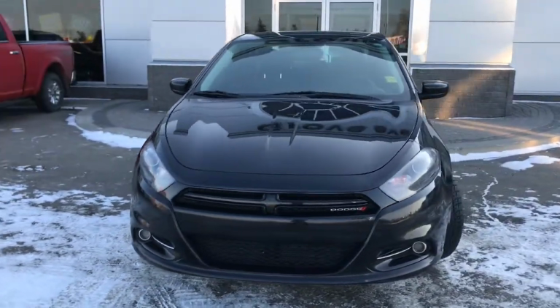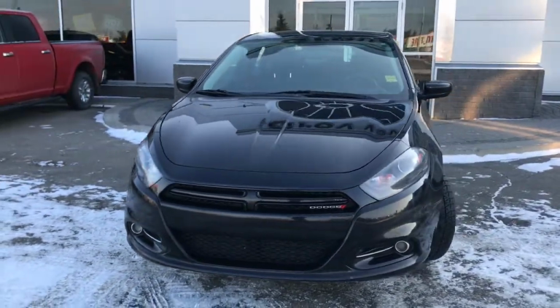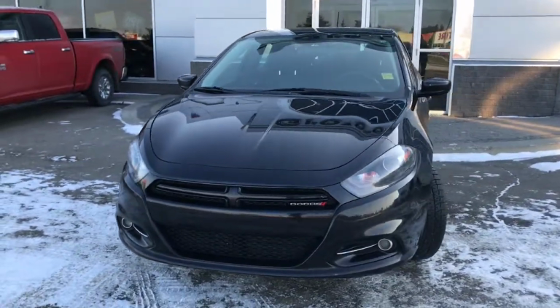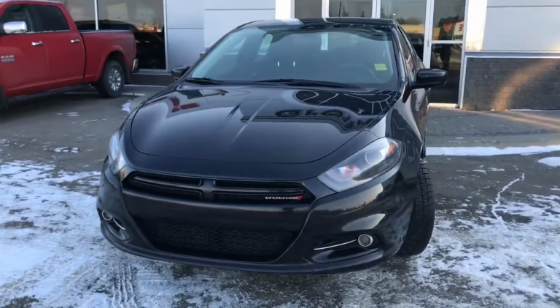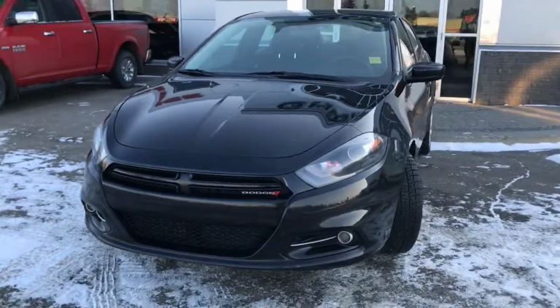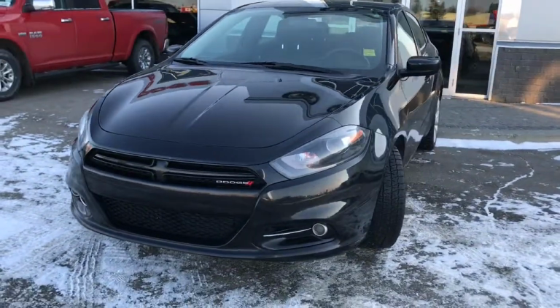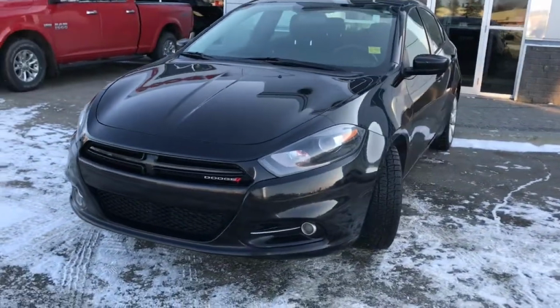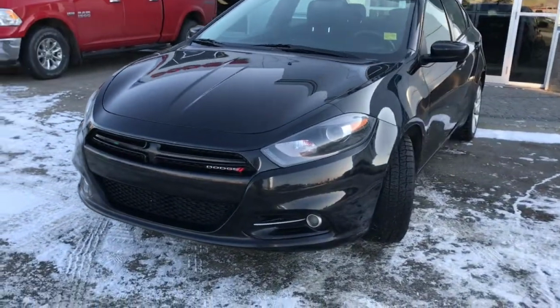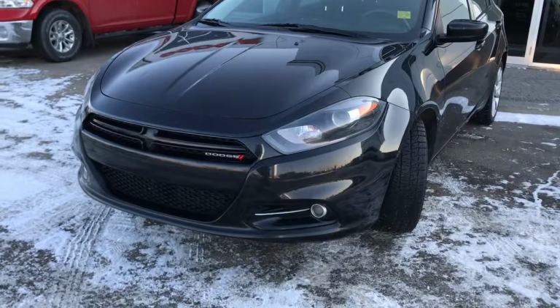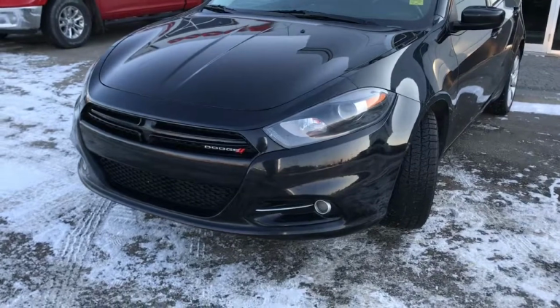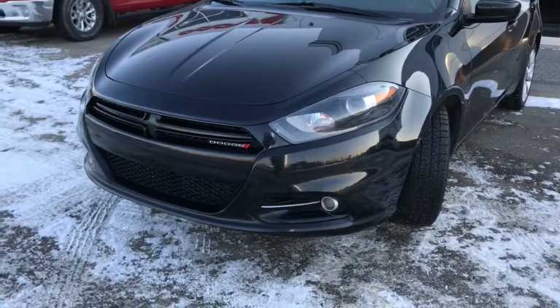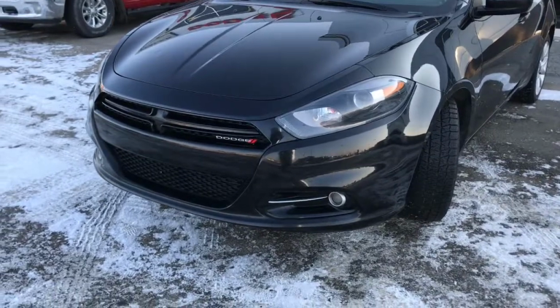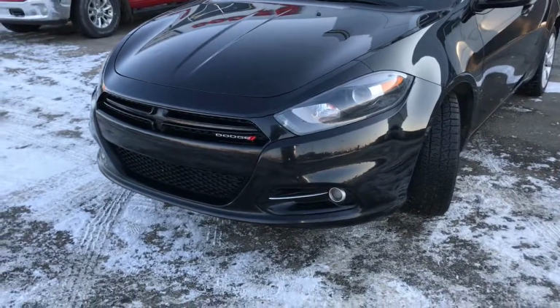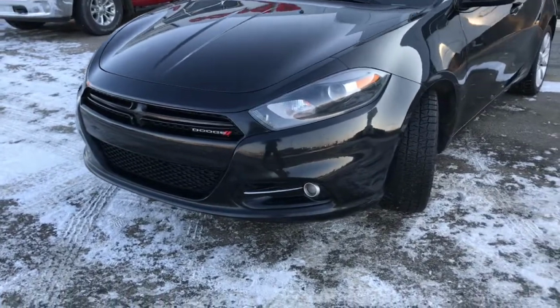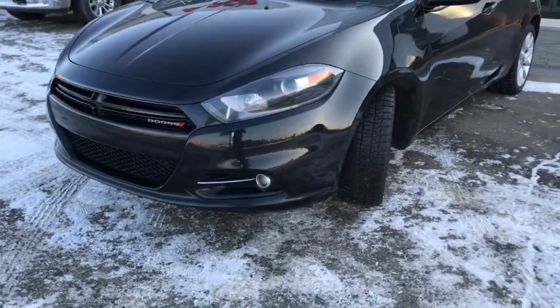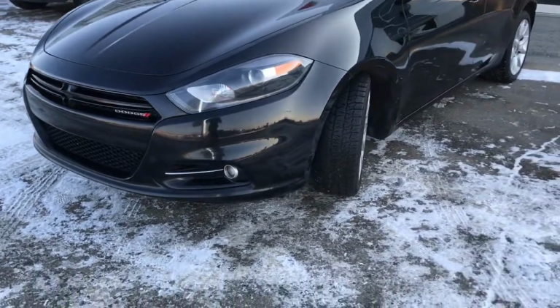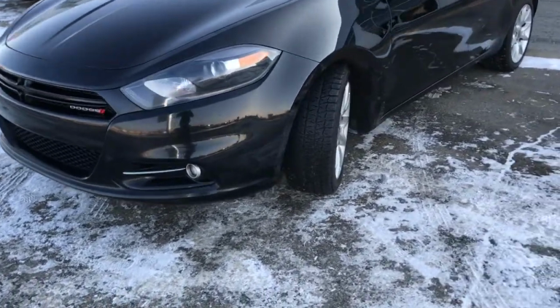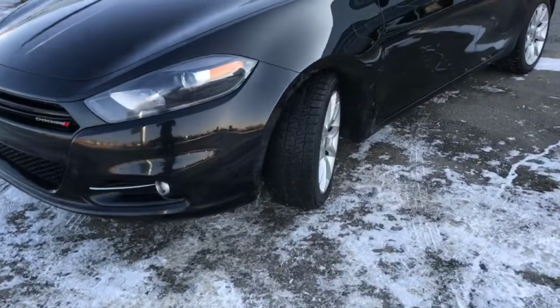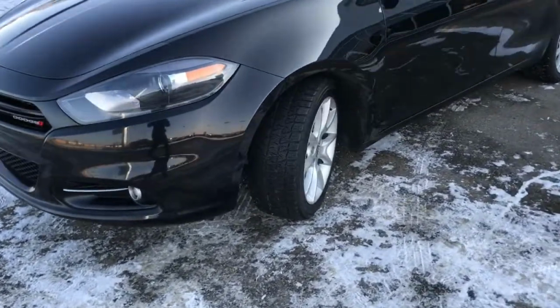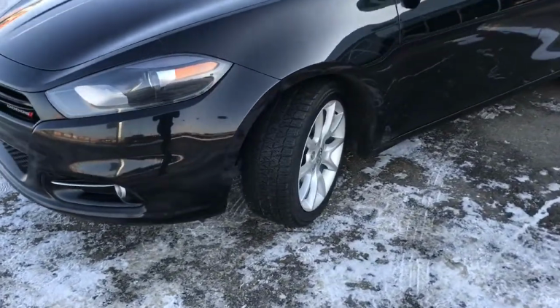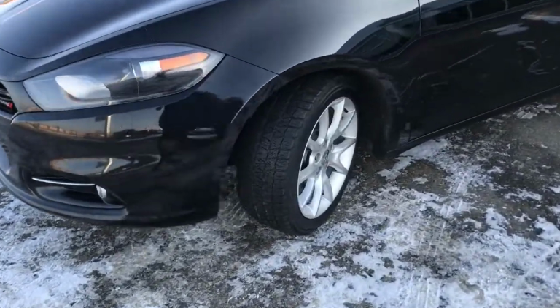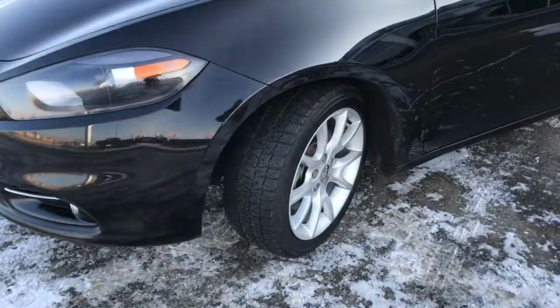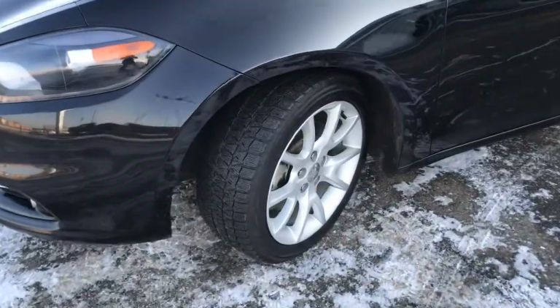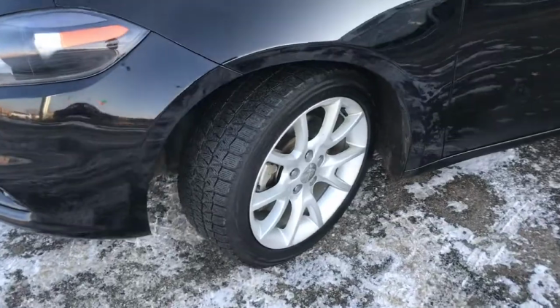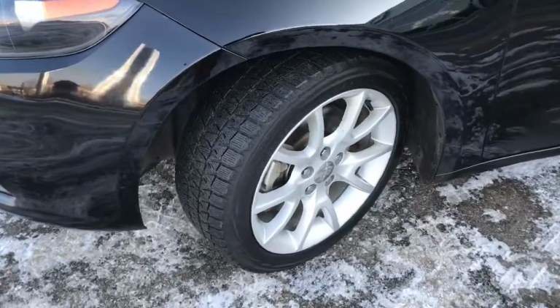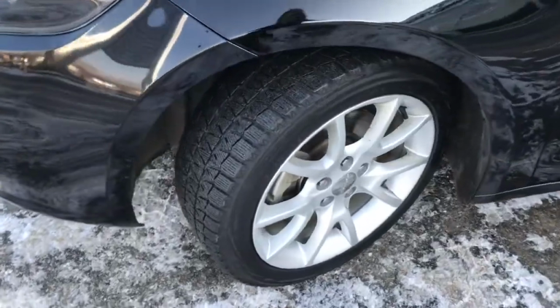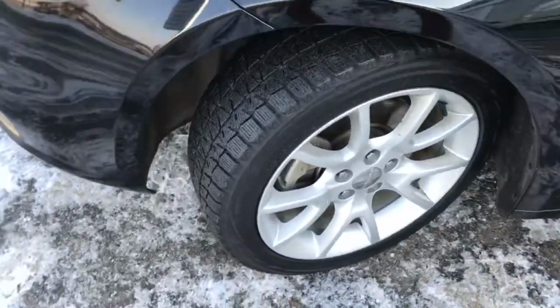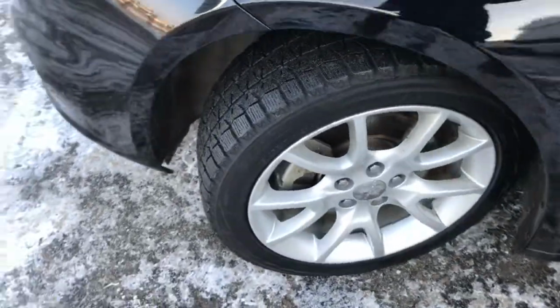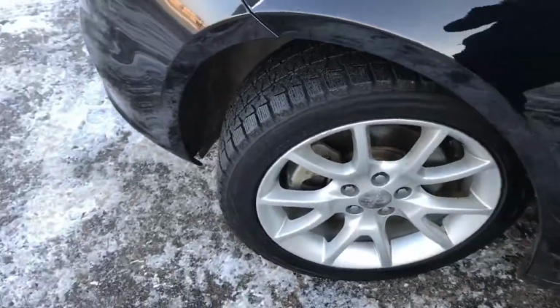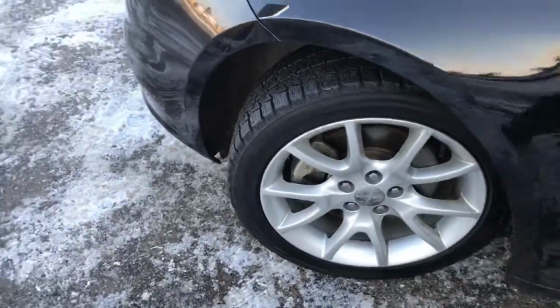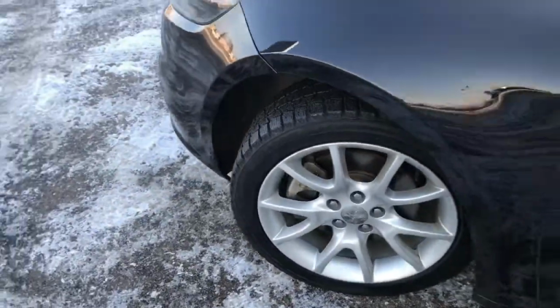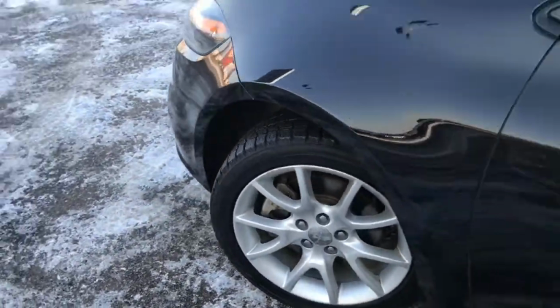In the front here, we have your headlights, your daytime runner lights, and signal lights, and of course these fog lights down here at the bottom. Lots of tread left in these tires, a Blazarks mount on top of a factory 17-inch rim.